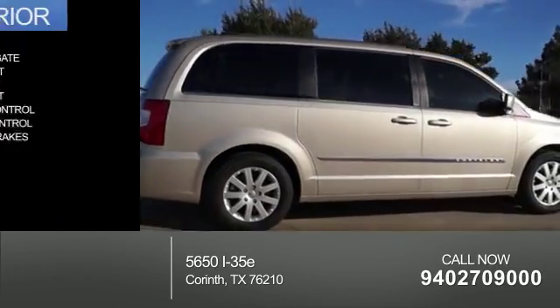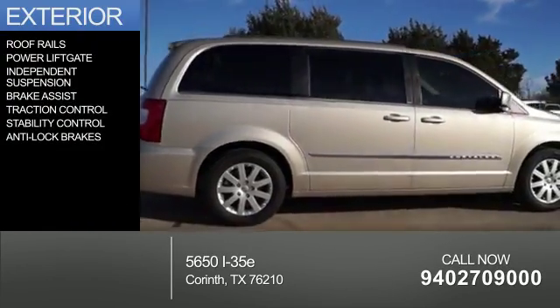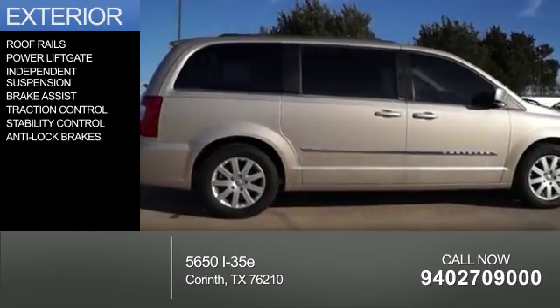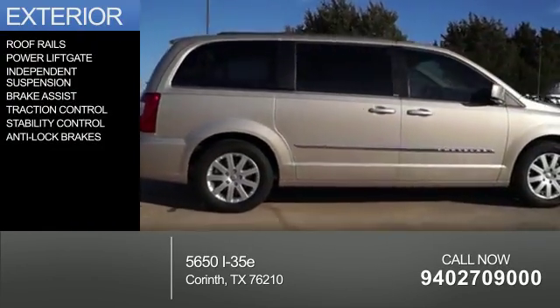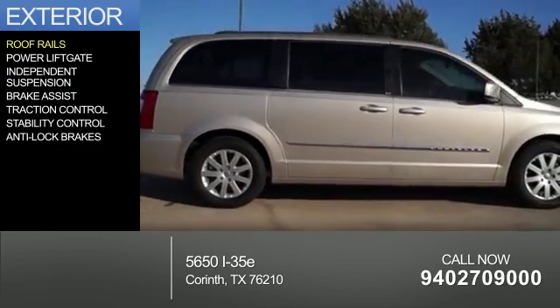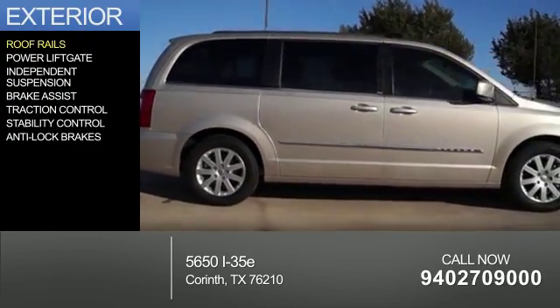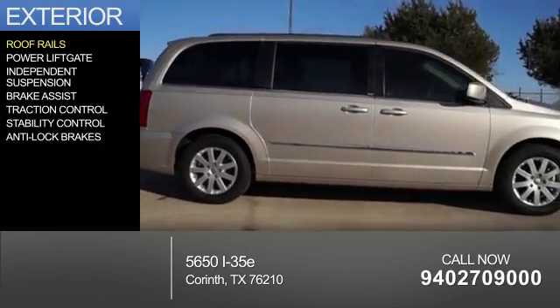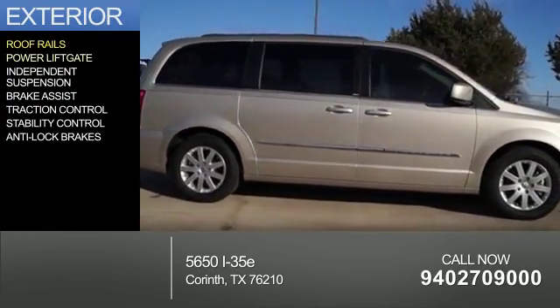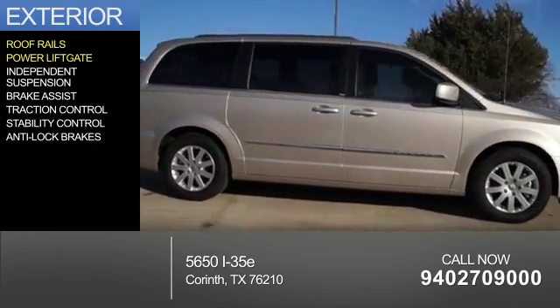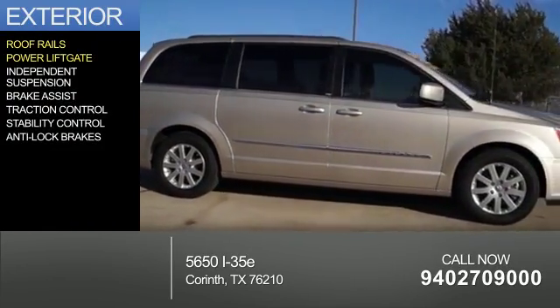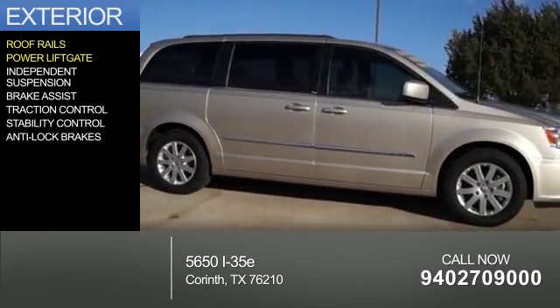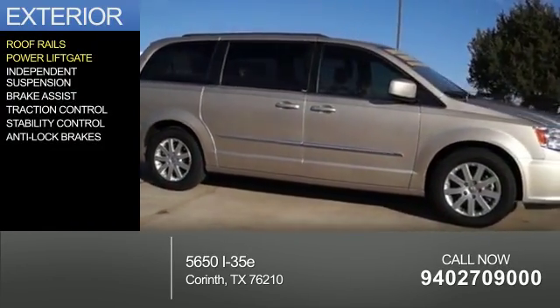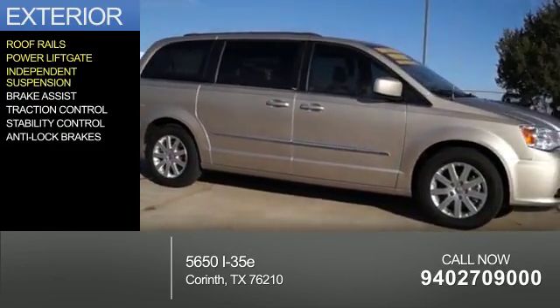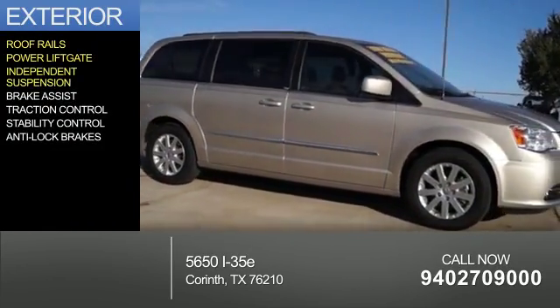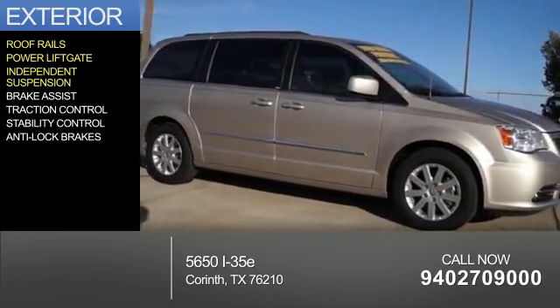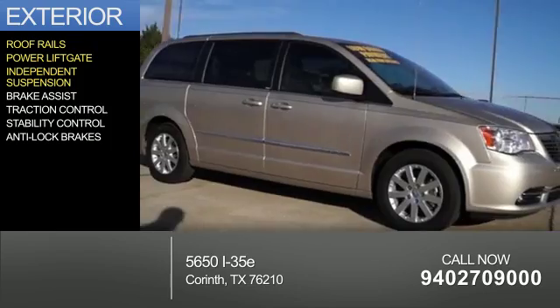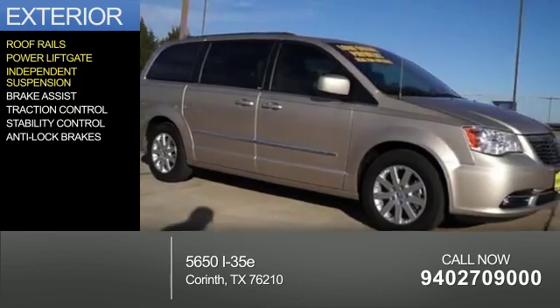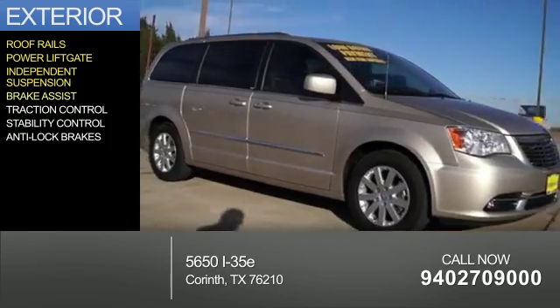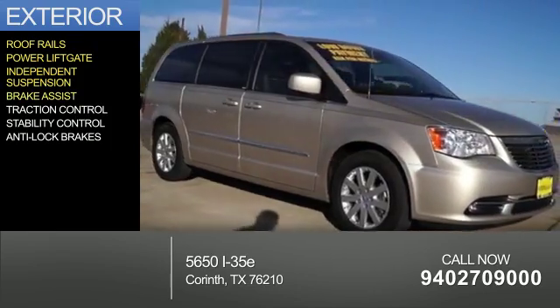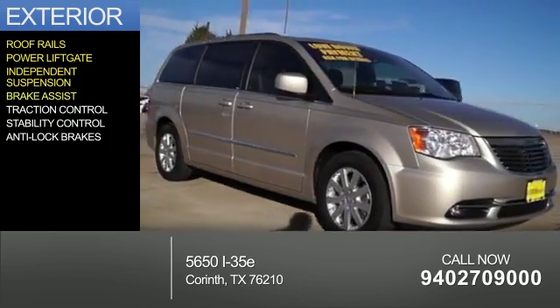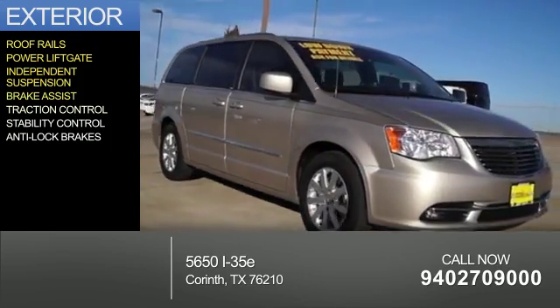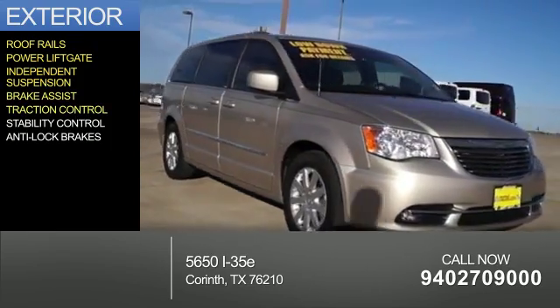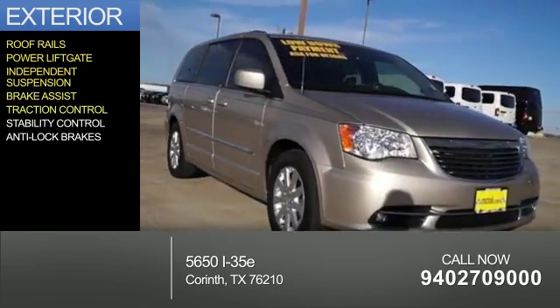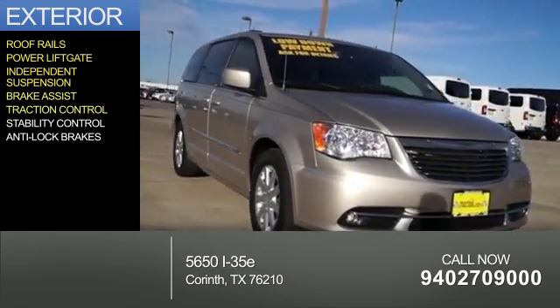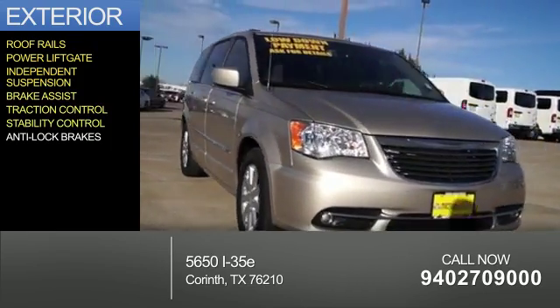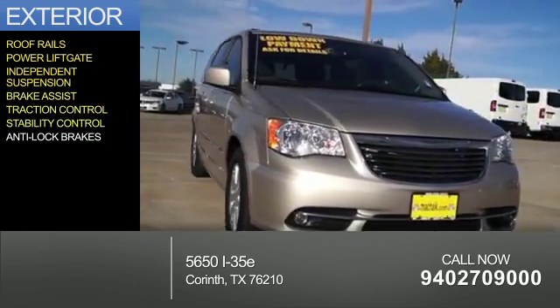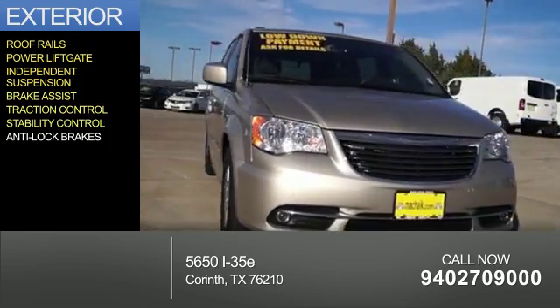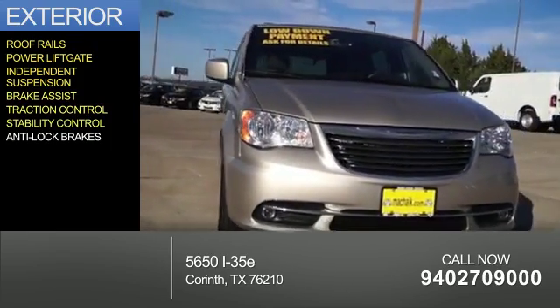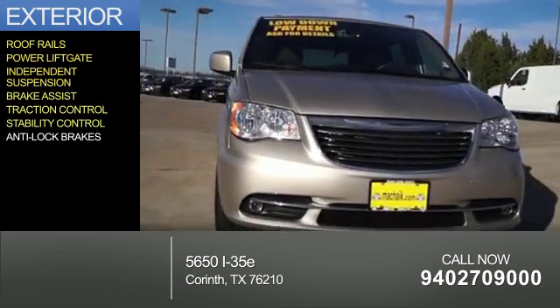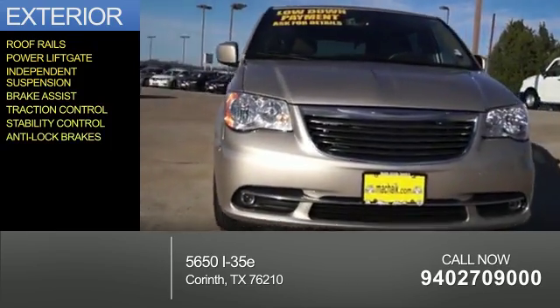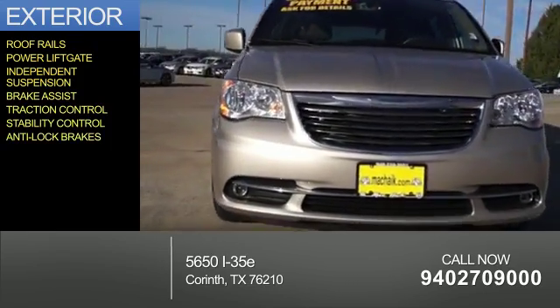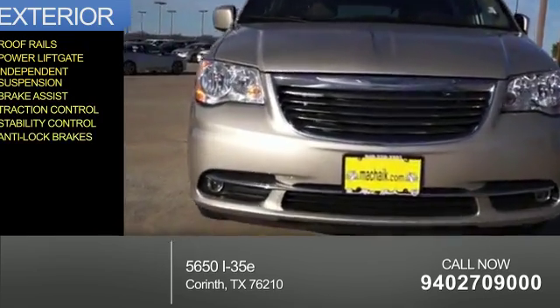The features include roof rails, power liftgate, independent suspension, brake assist, traction control, stability control, and anti-lock brakes.